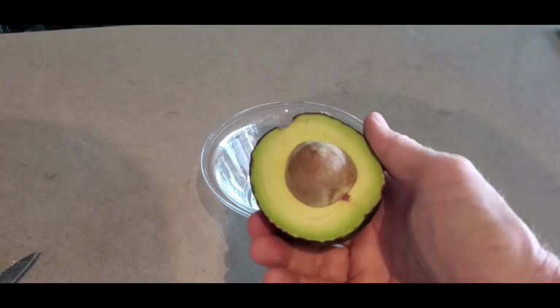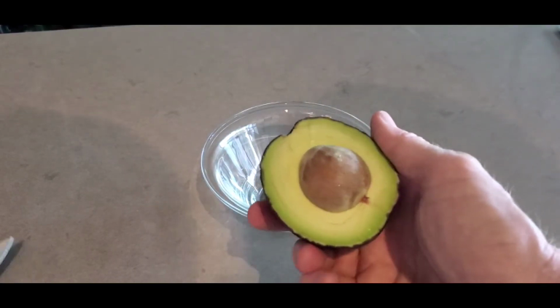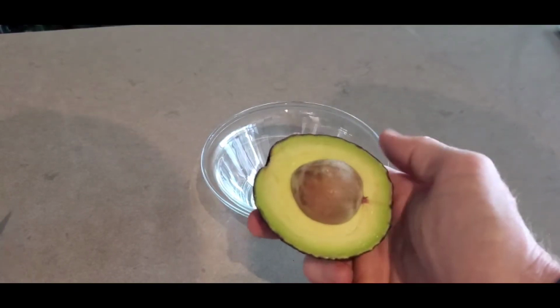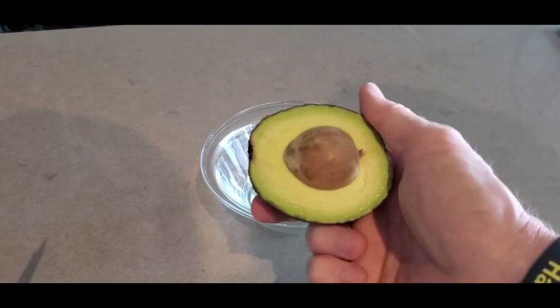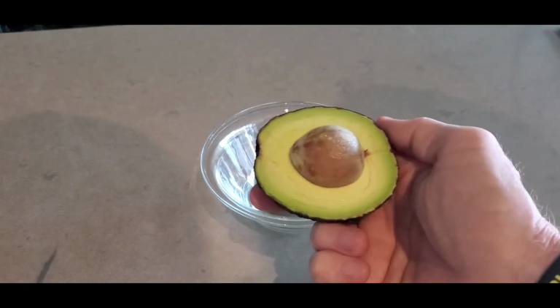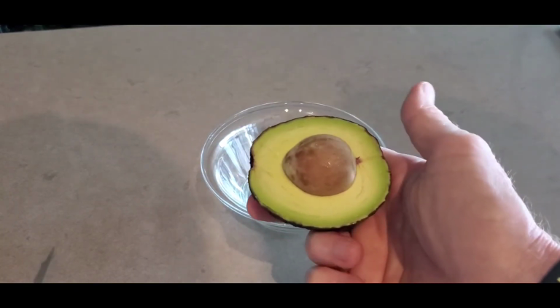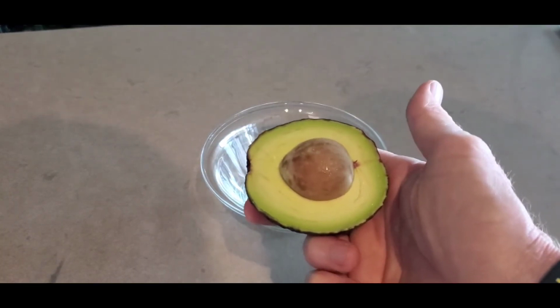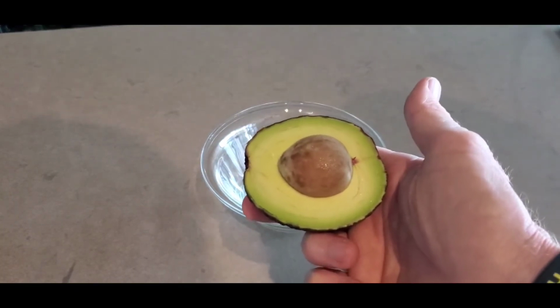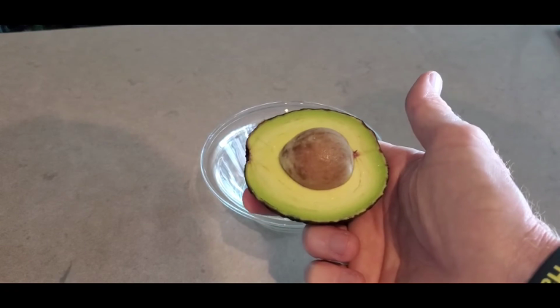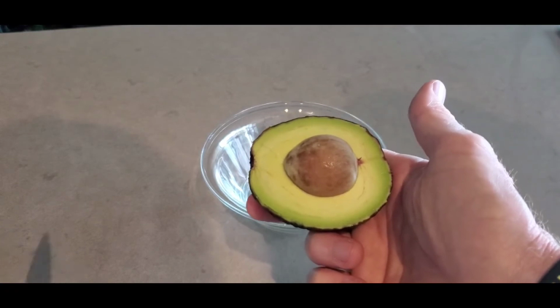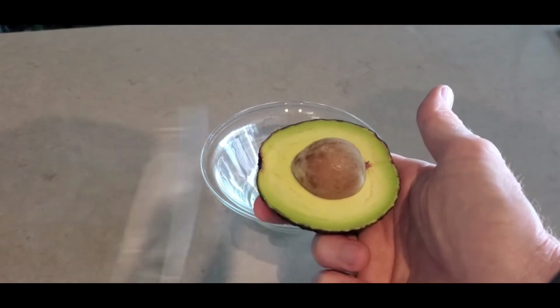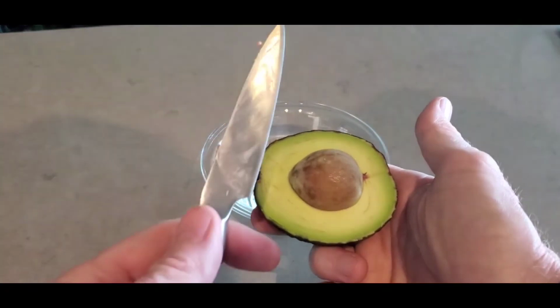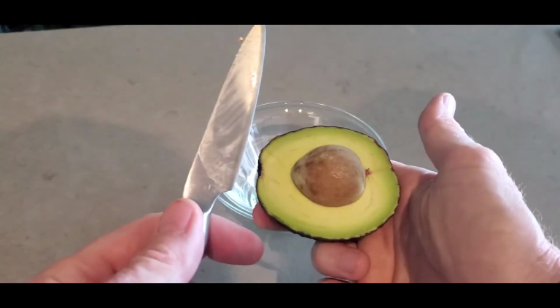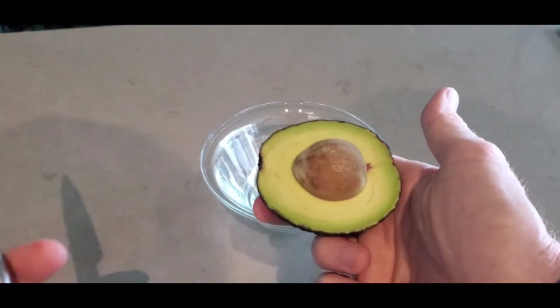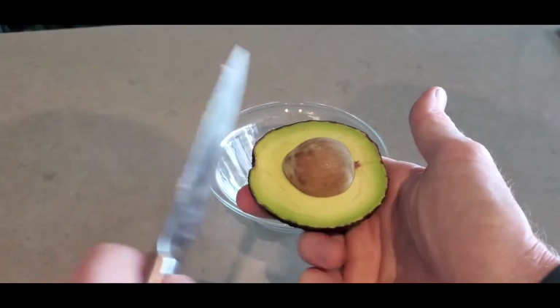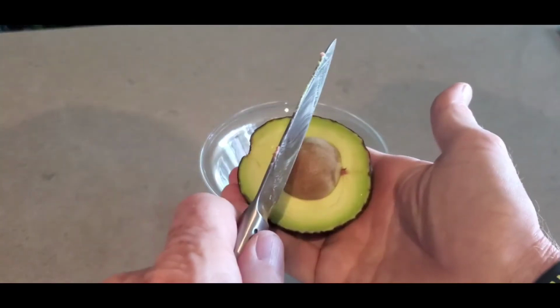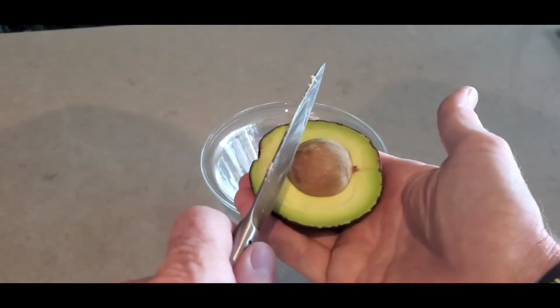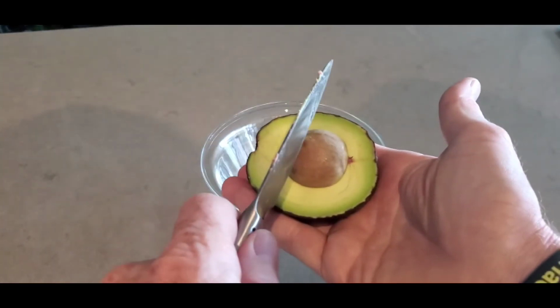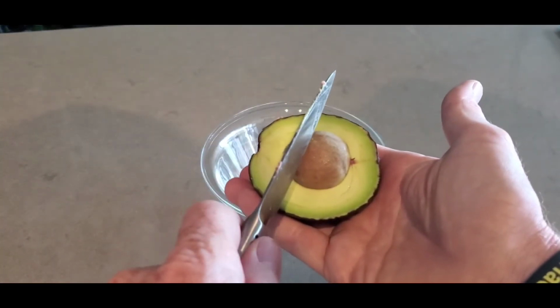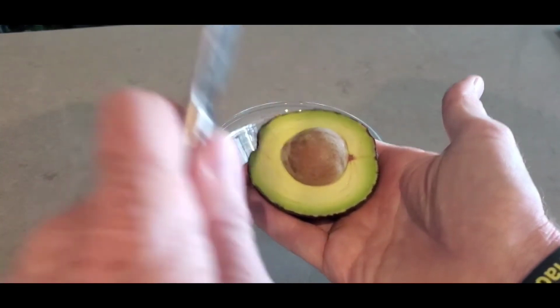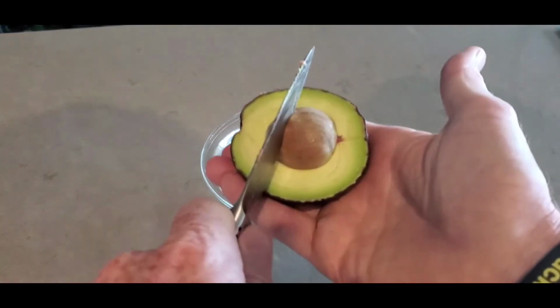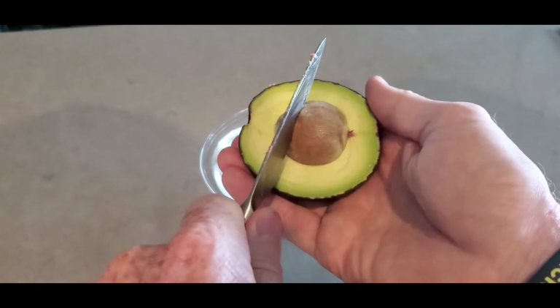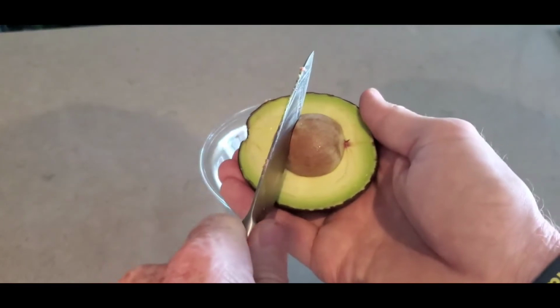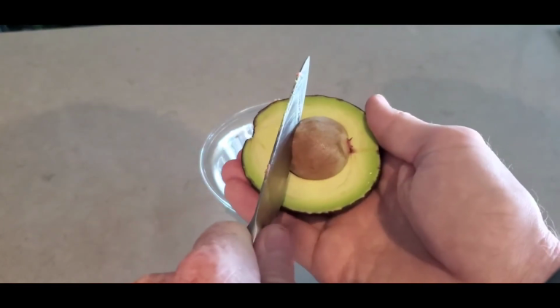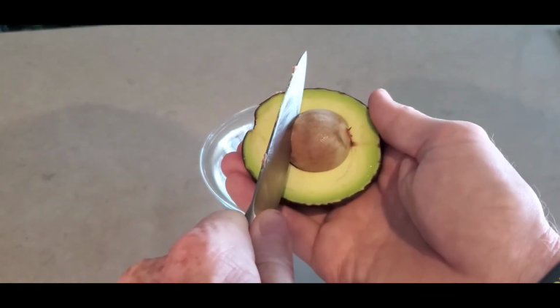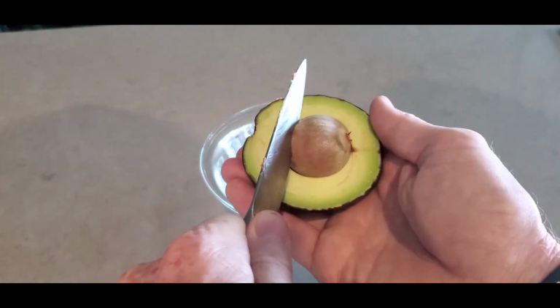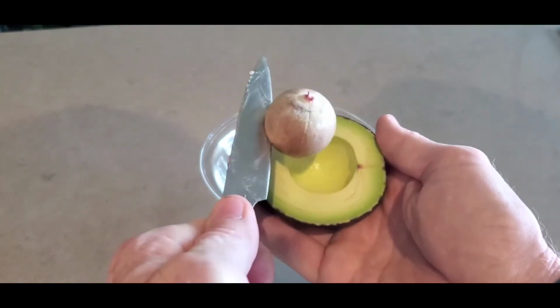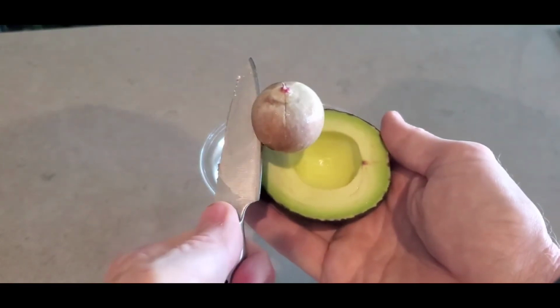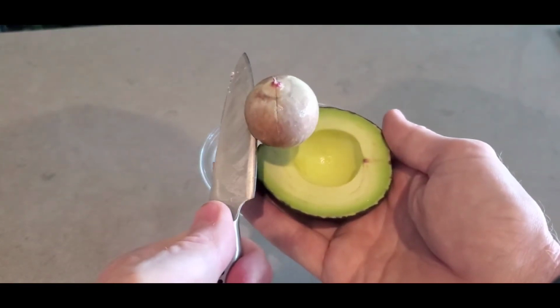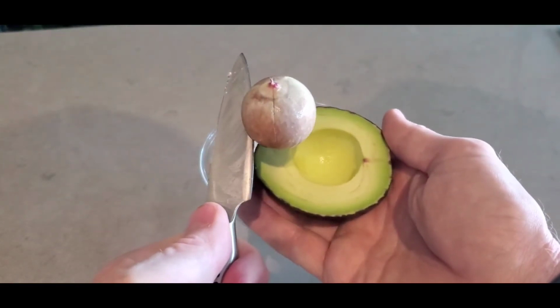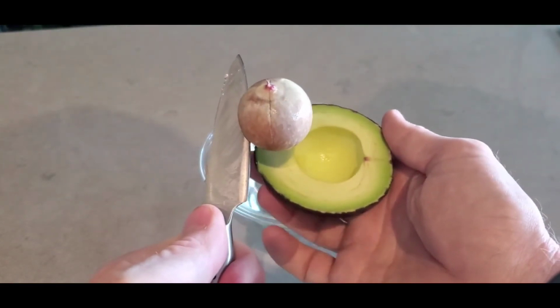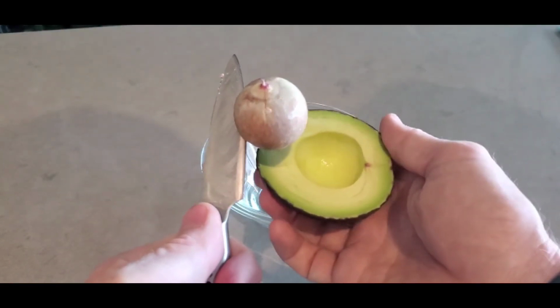Then what you do is — I would use a bigger knife than this — but basically you just want to stab it, give it a twist, and as you can see, it comes right out.